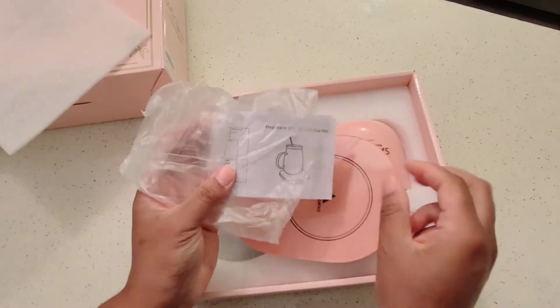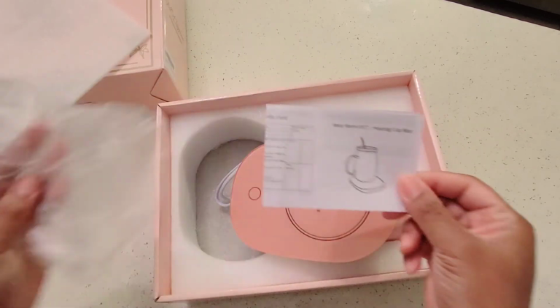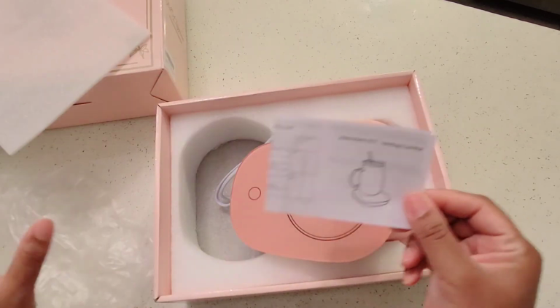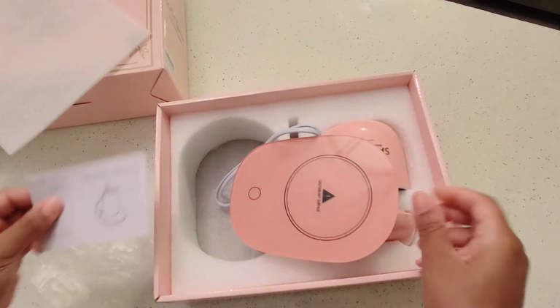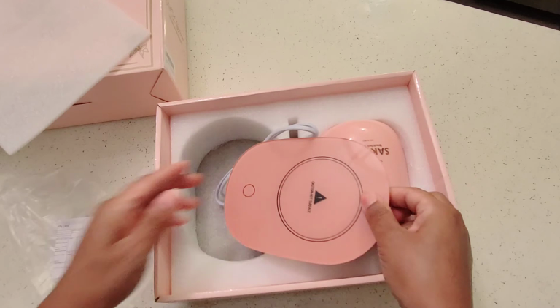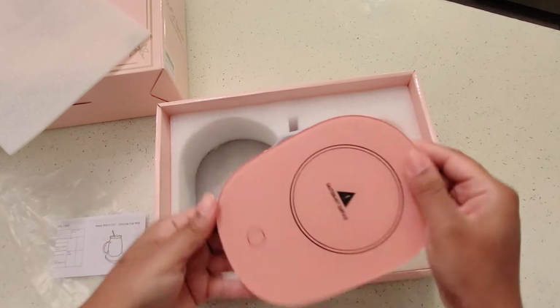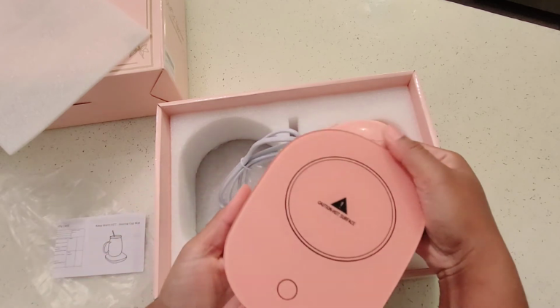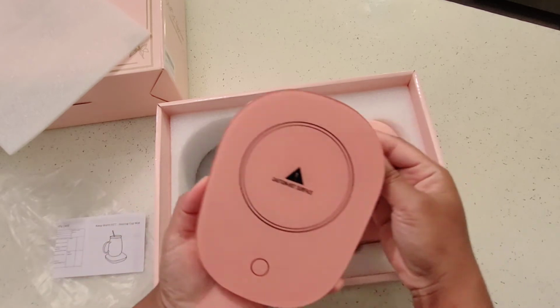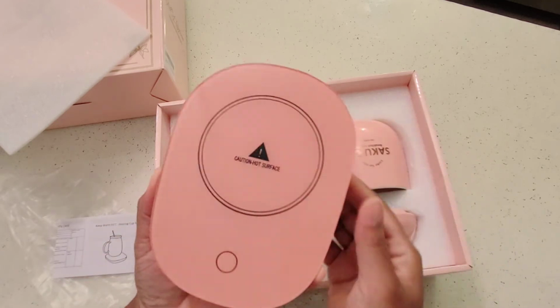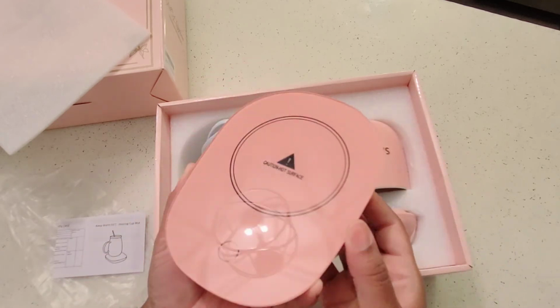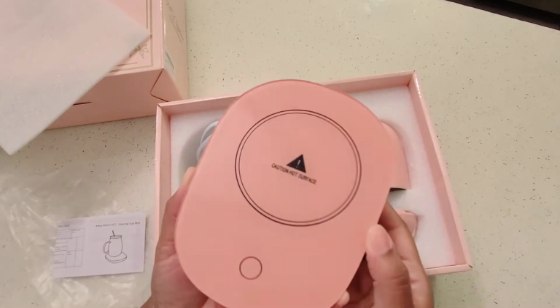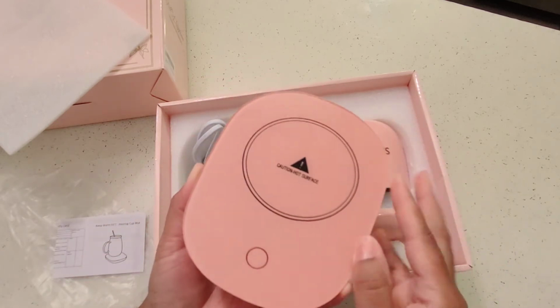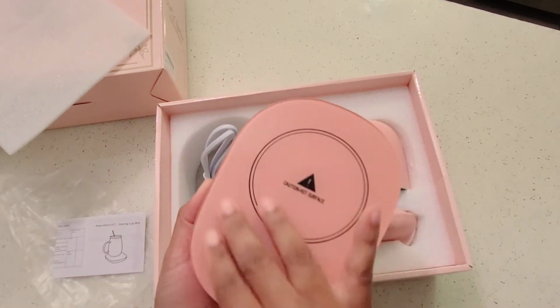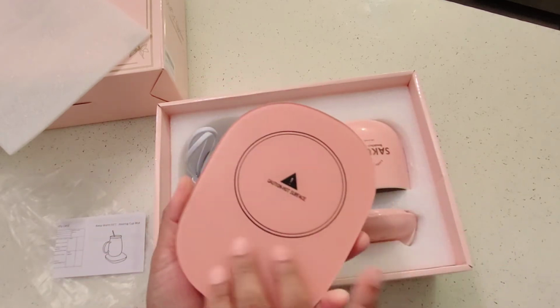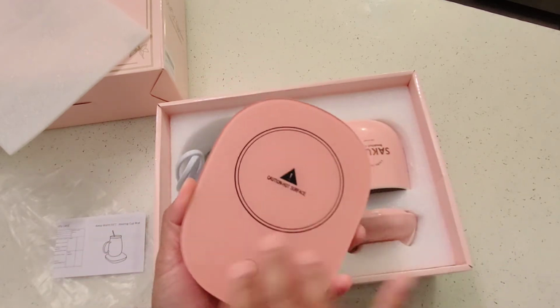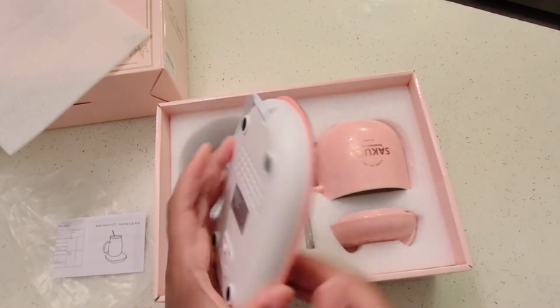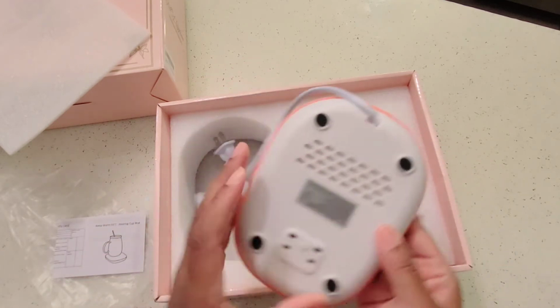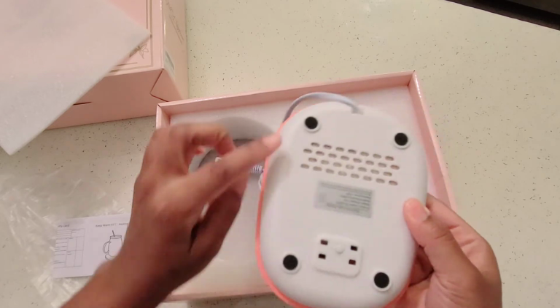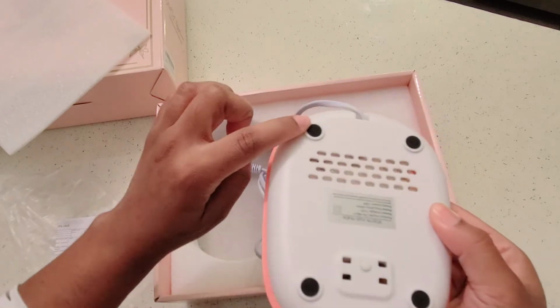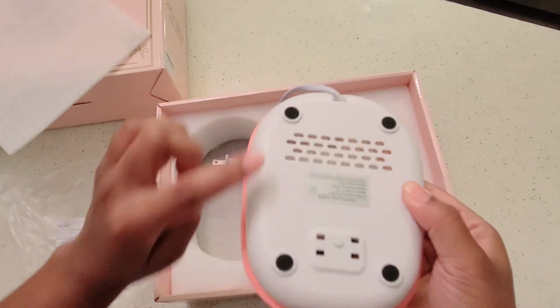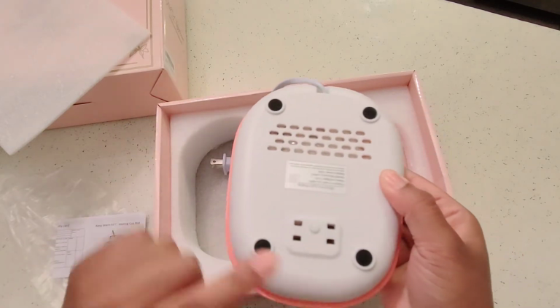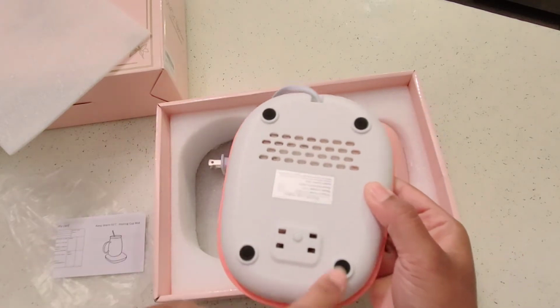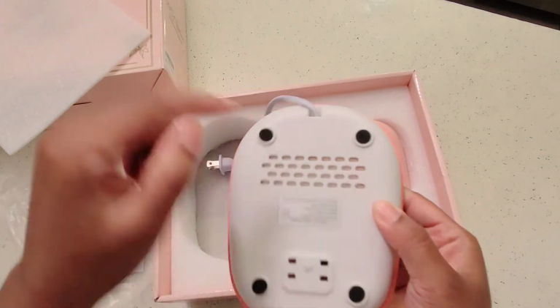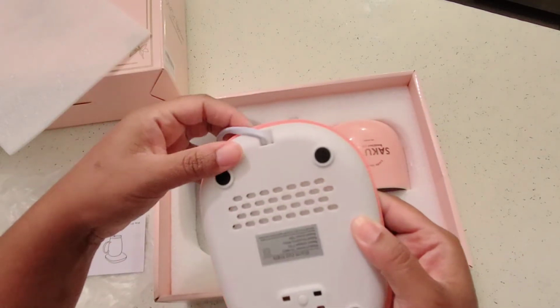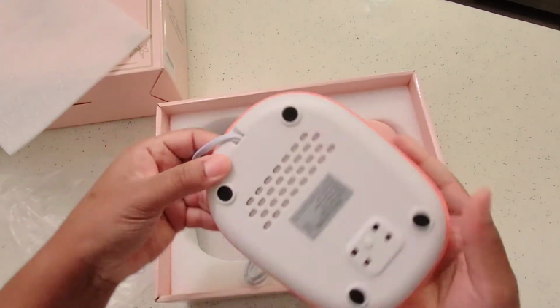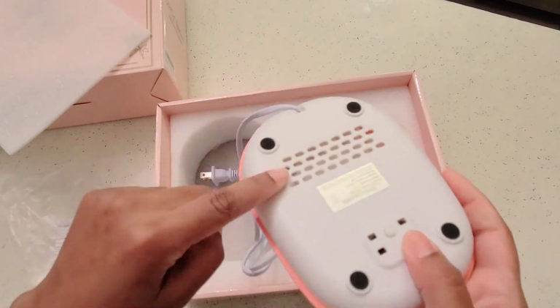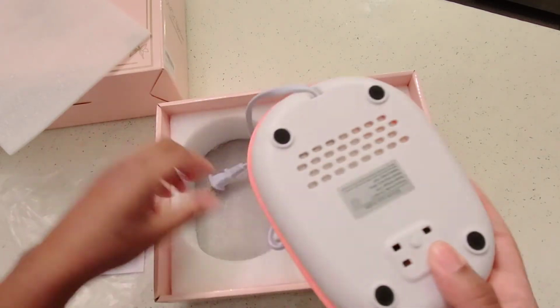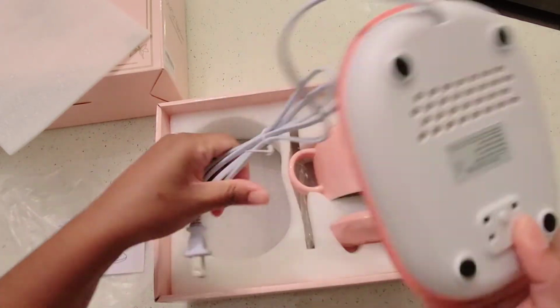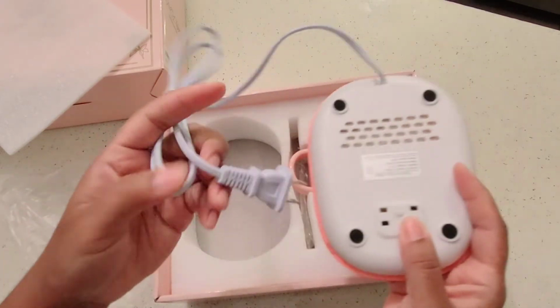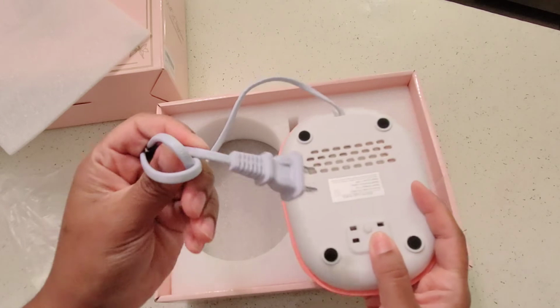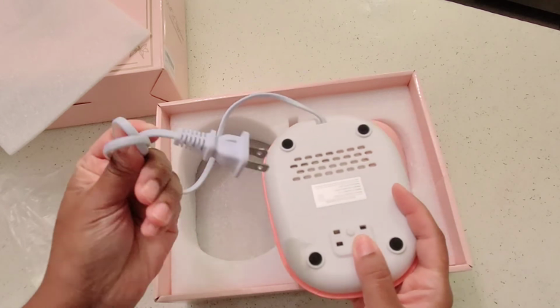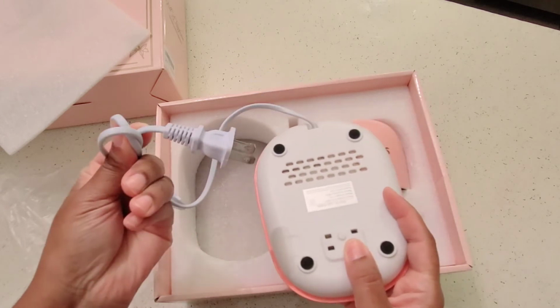I have a little instruction manual here — very clear. There is no plastic on top of this. You do have rubber at the bottom of the feet here, a little air vent, and a standard cord.